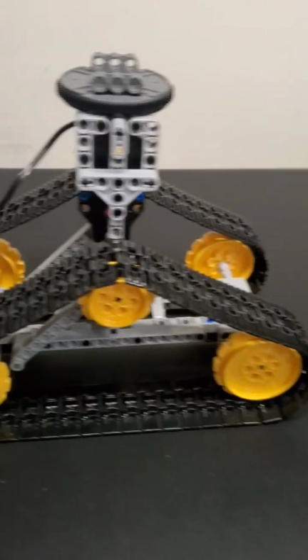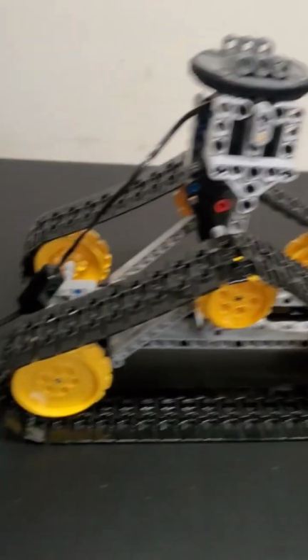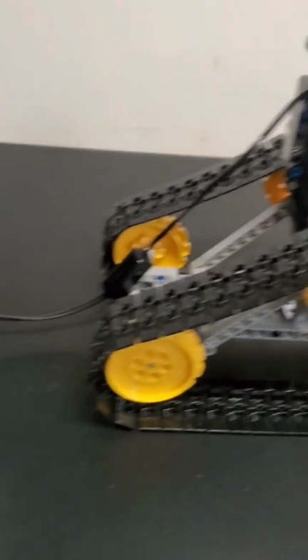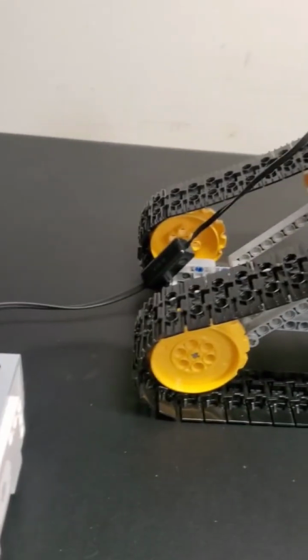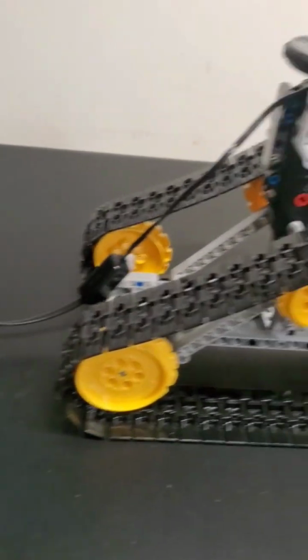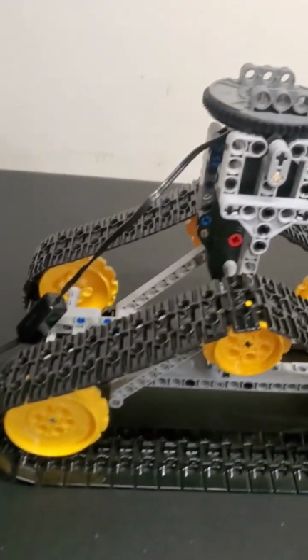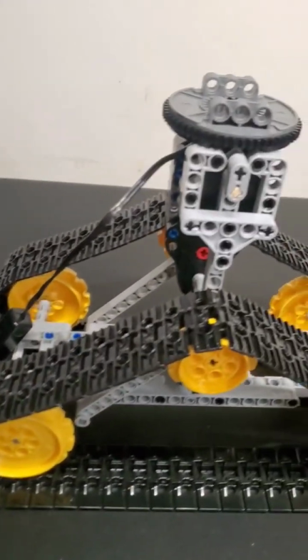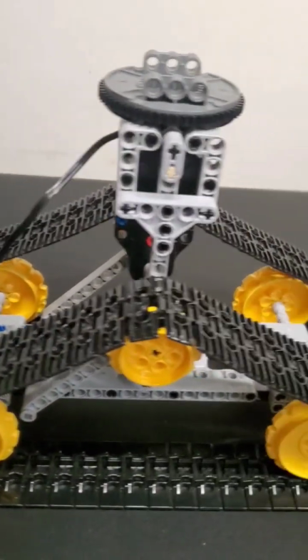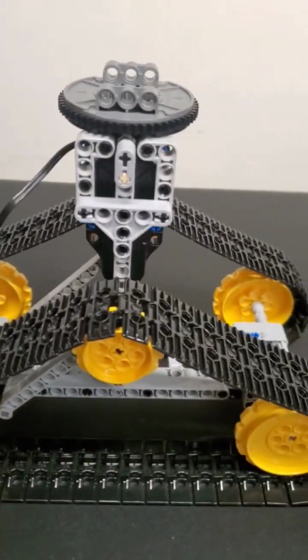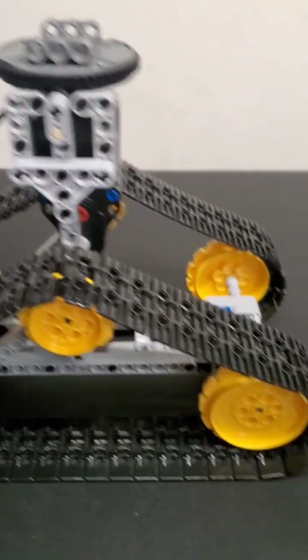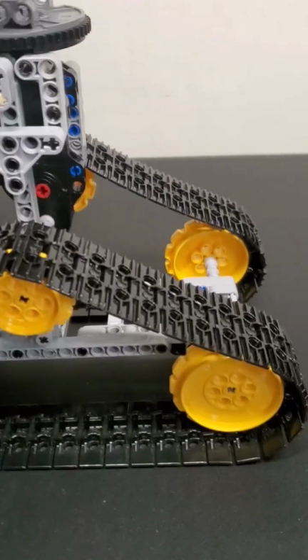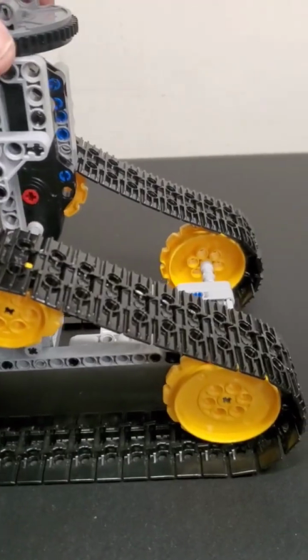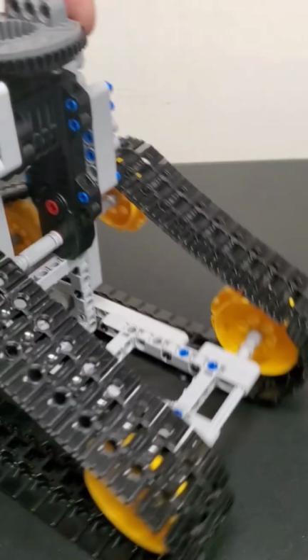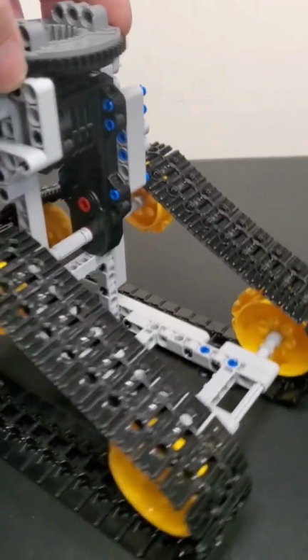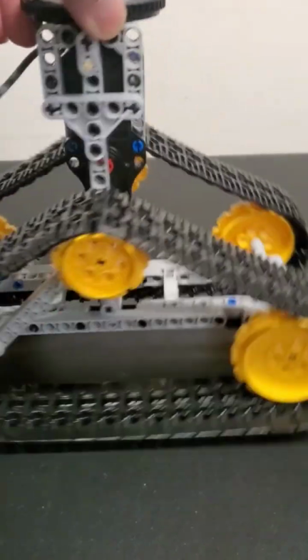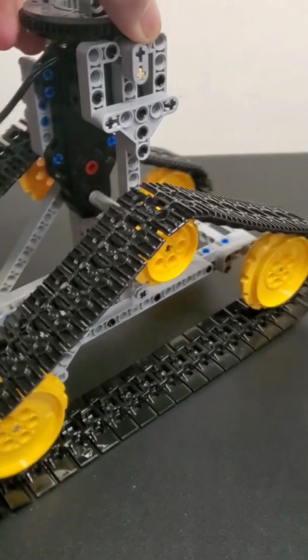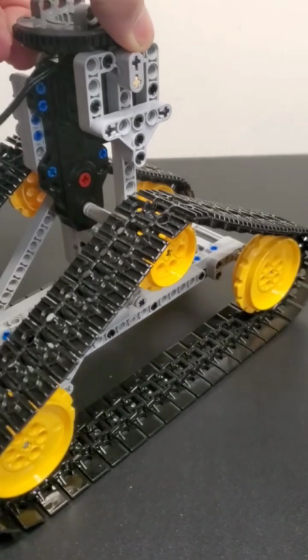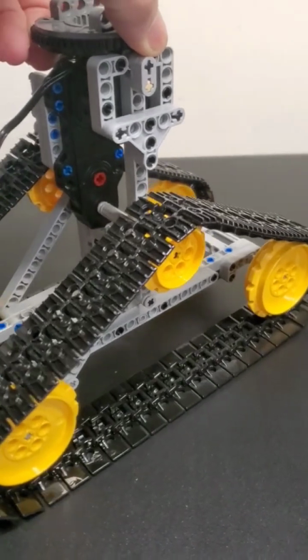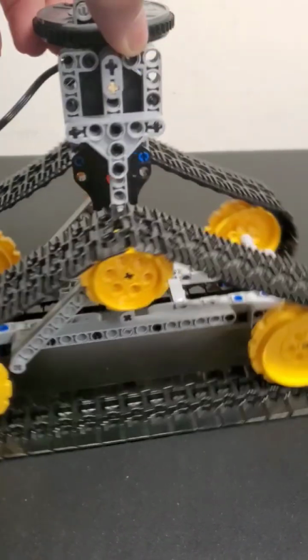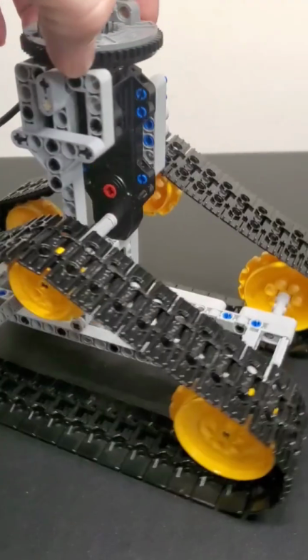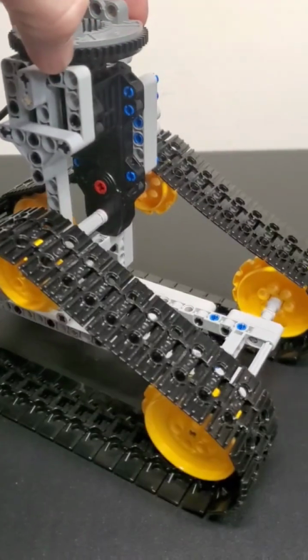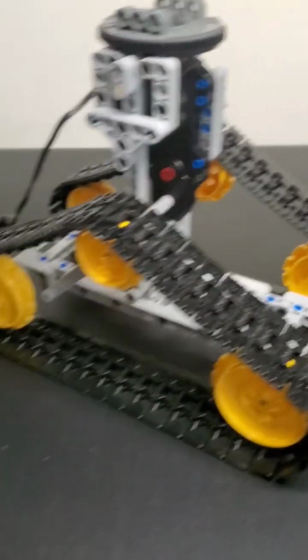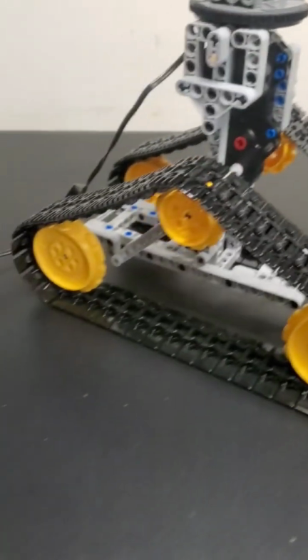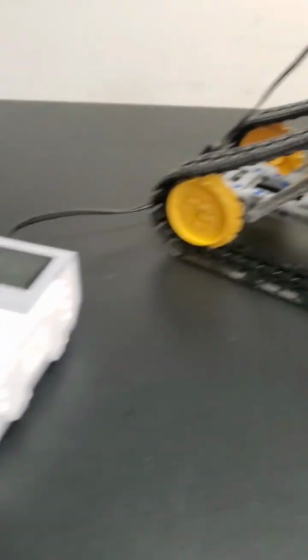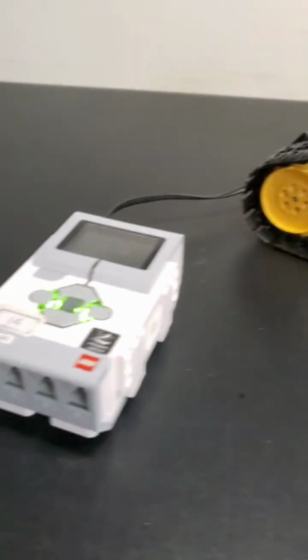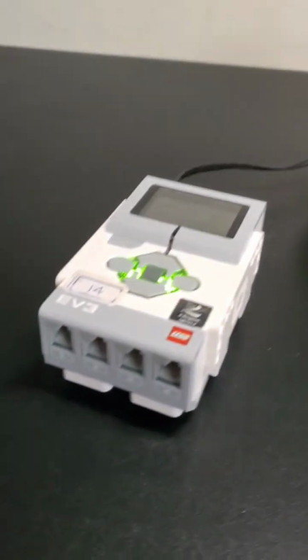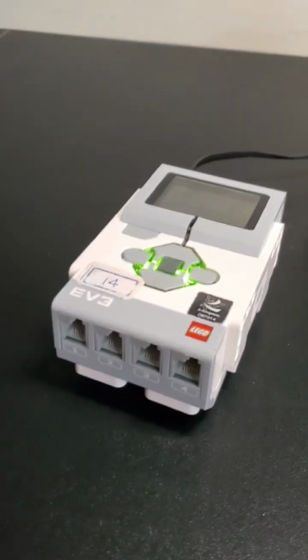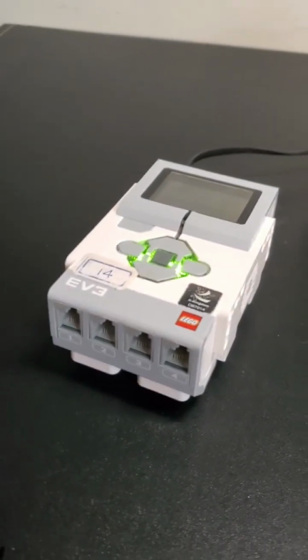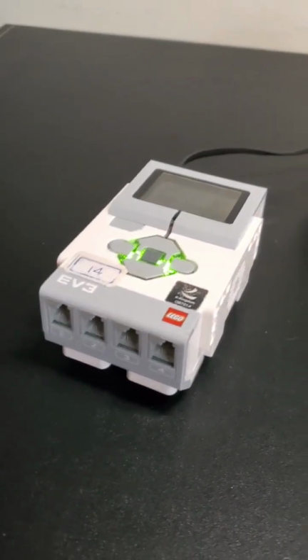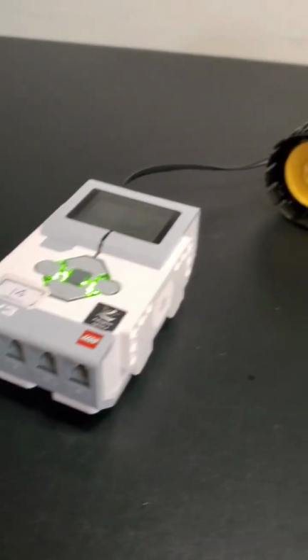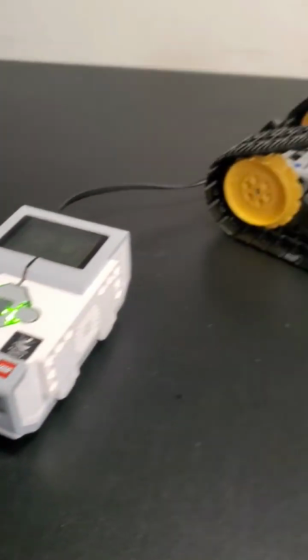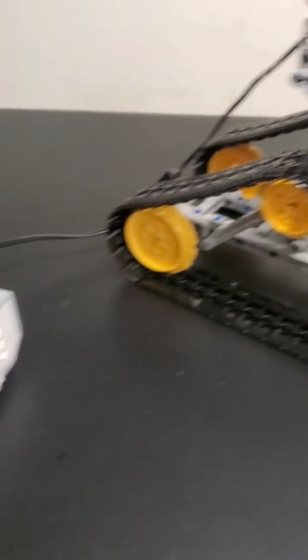Check this out. What the hell is this thing to check out? Well, it's my latest MOC. What's it hooked up to? An EV3.